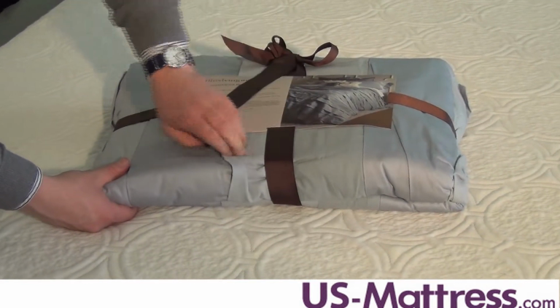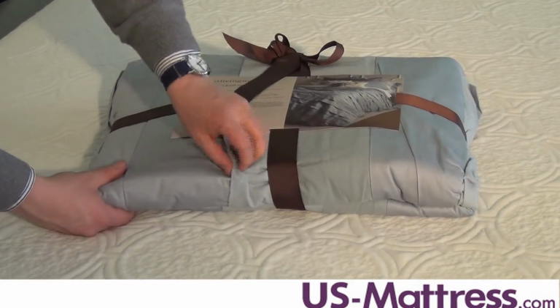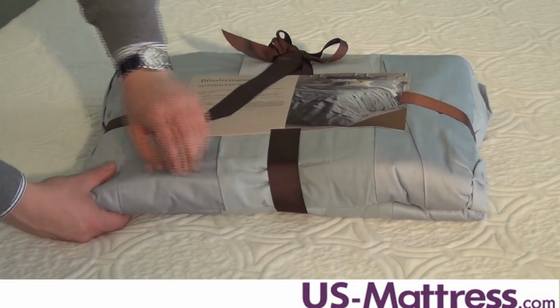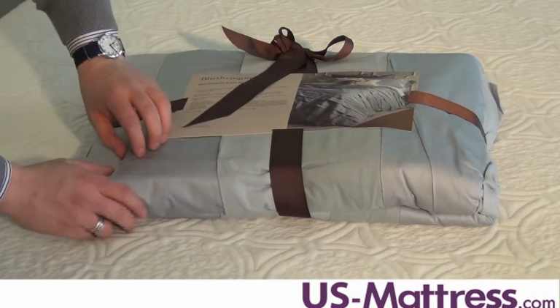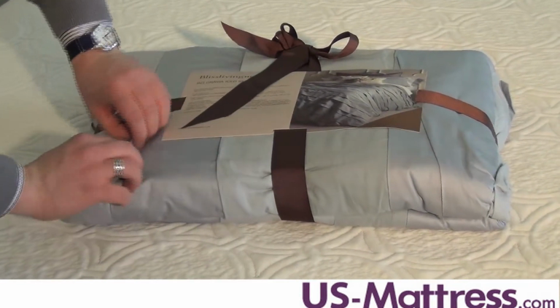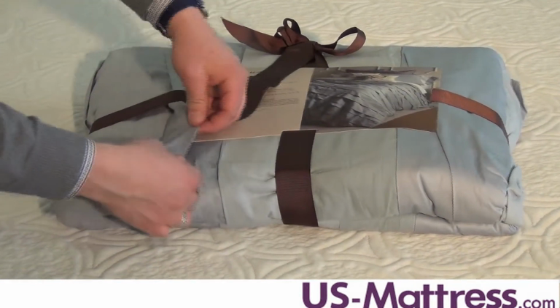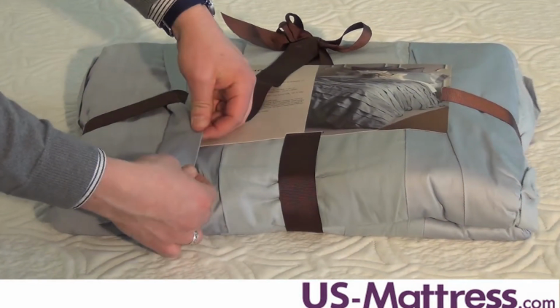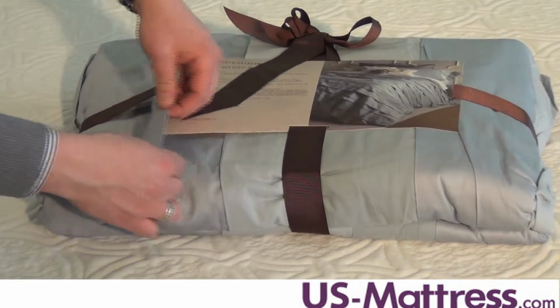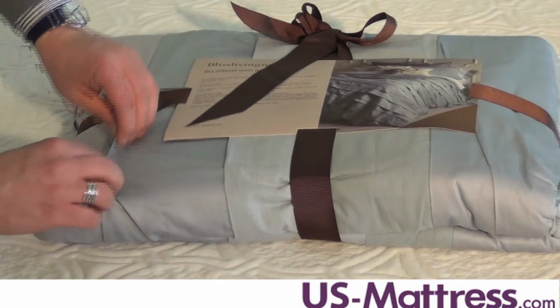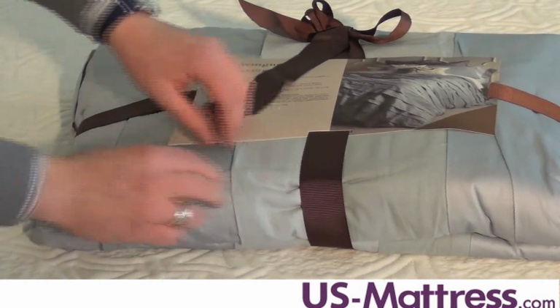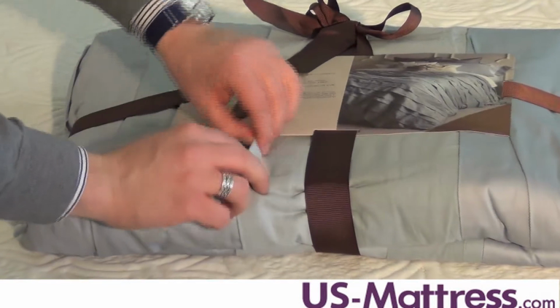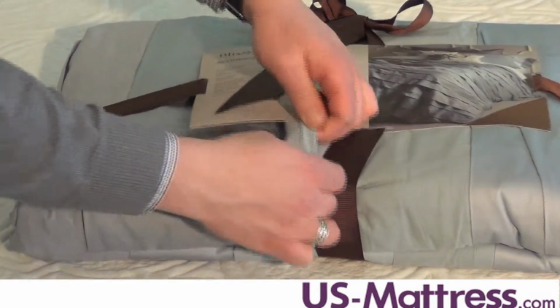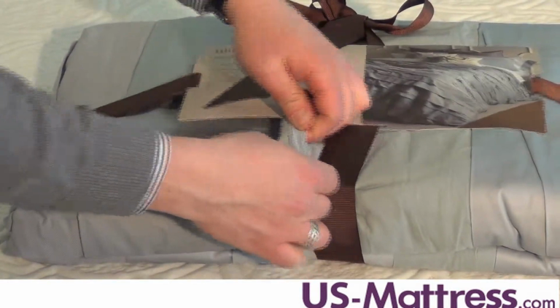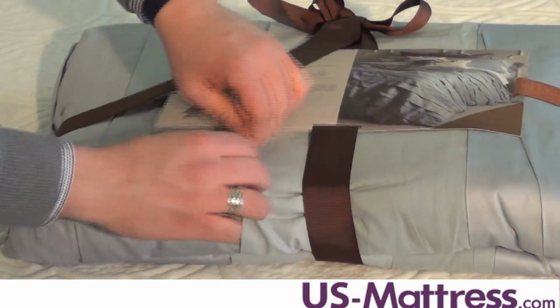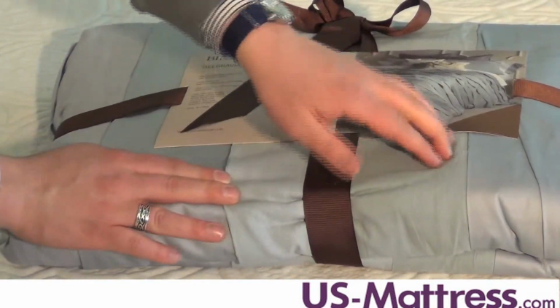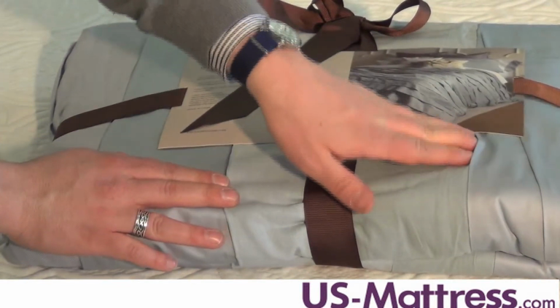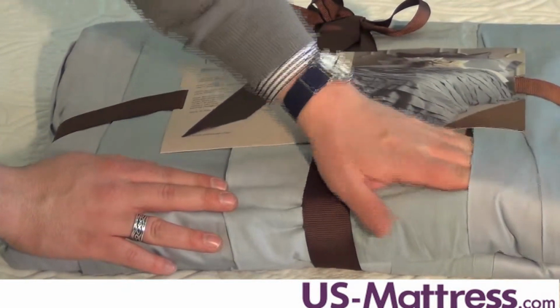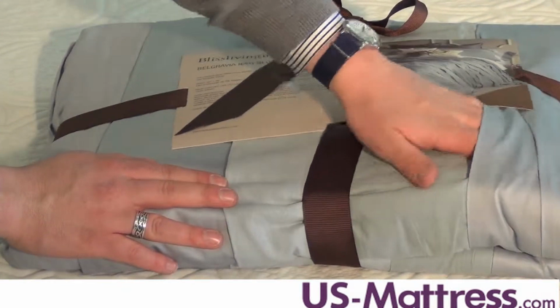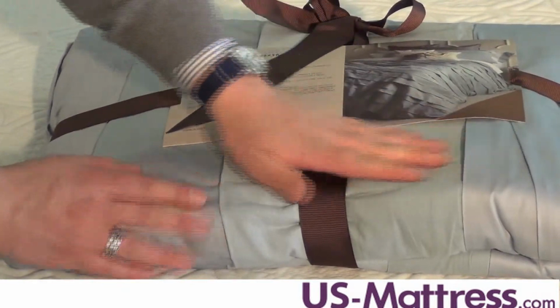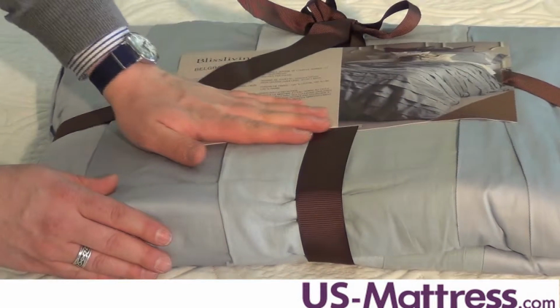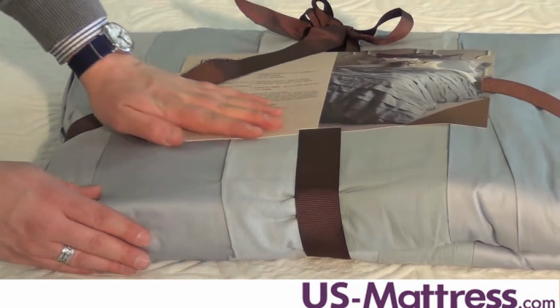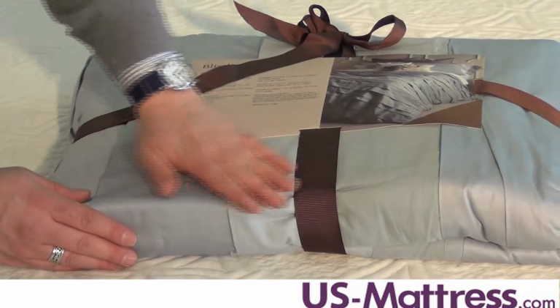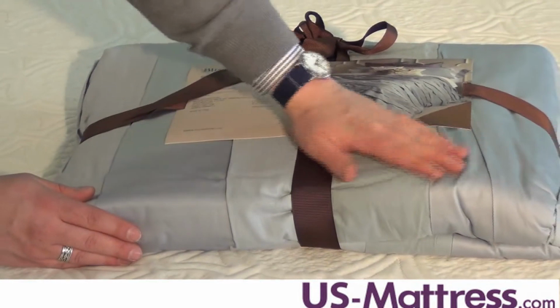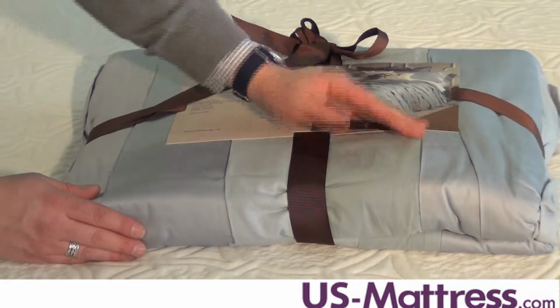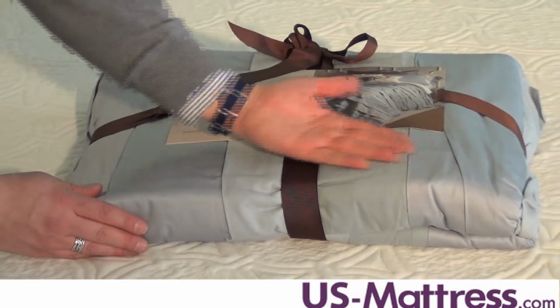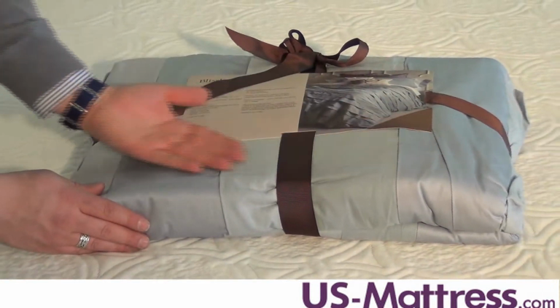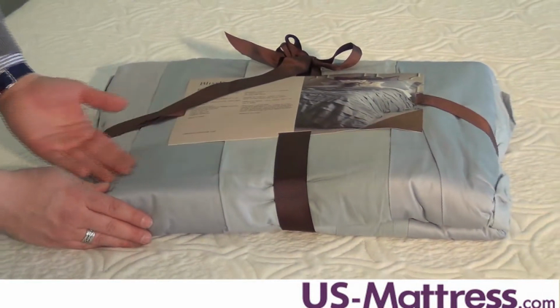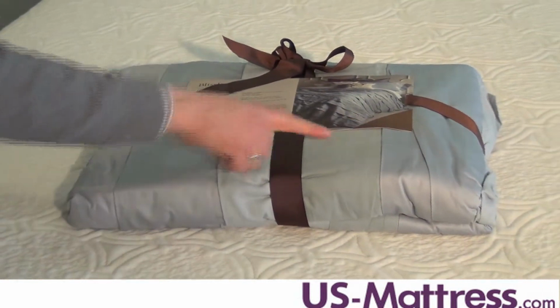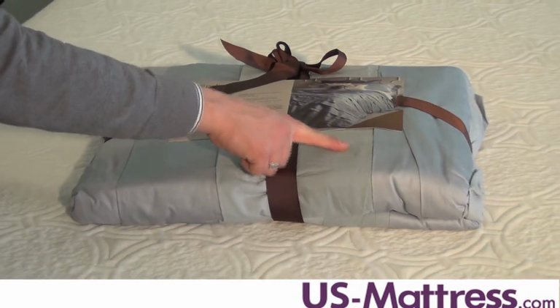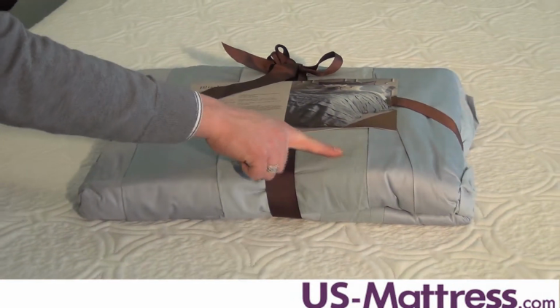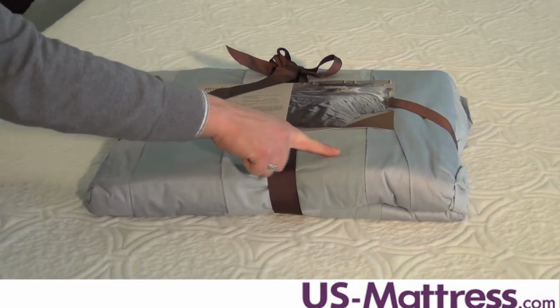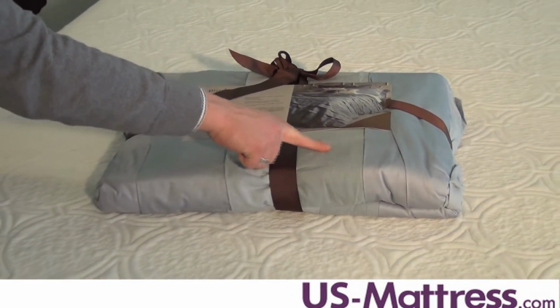It comes with matching pillow shams that feature two pleats and modern knife edge seams. The set includes a duvet cover and two pillow shams. The duvet has a button closure while the shams have an envelope closure. It's machine washable and made from imported materials.